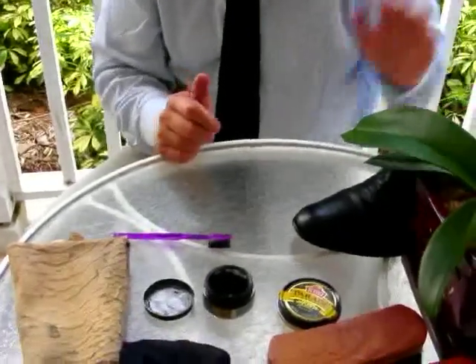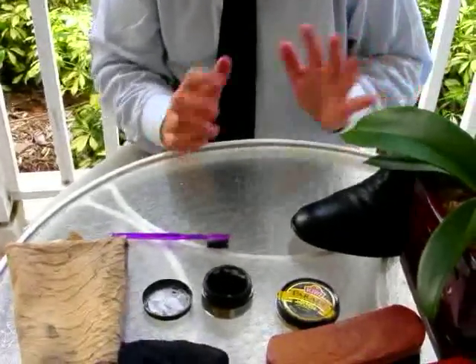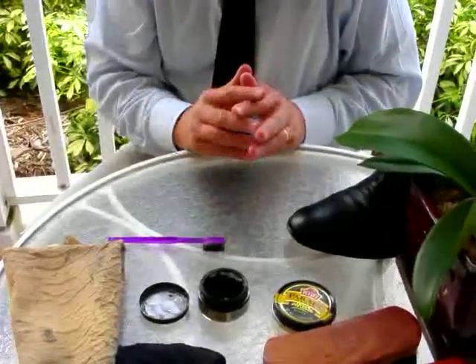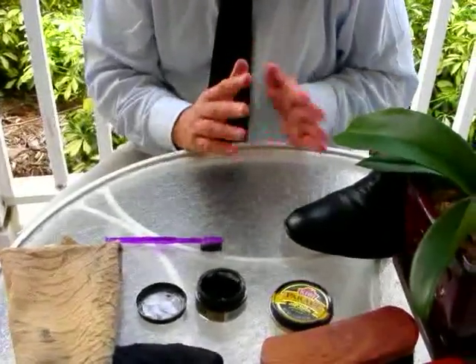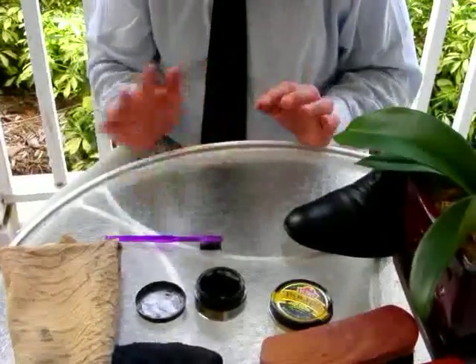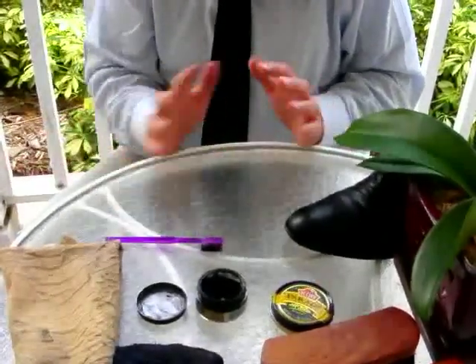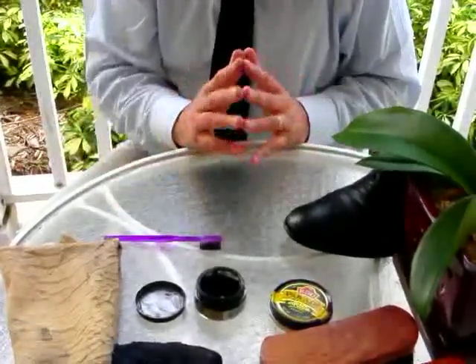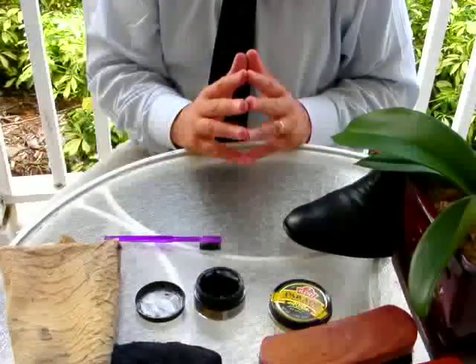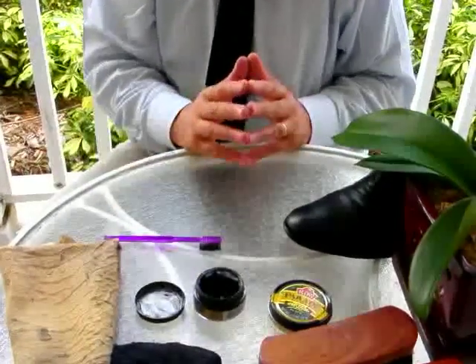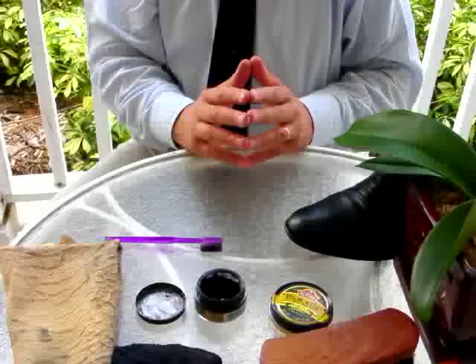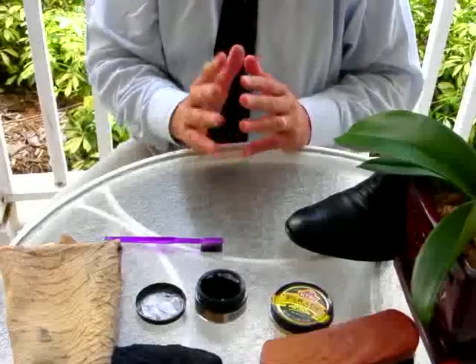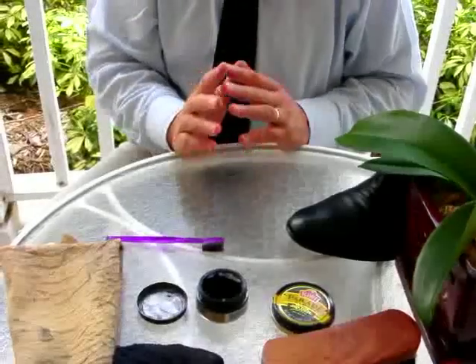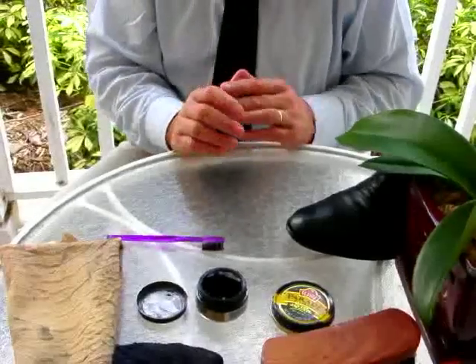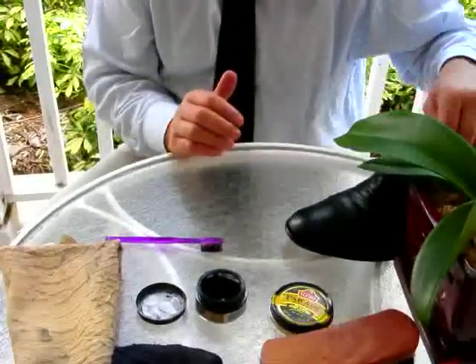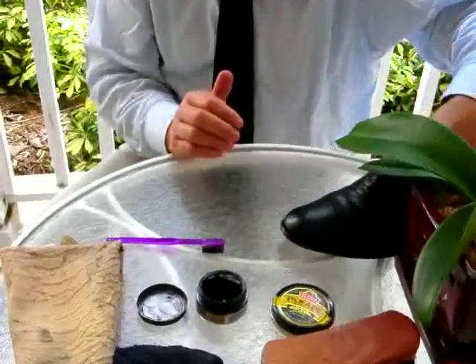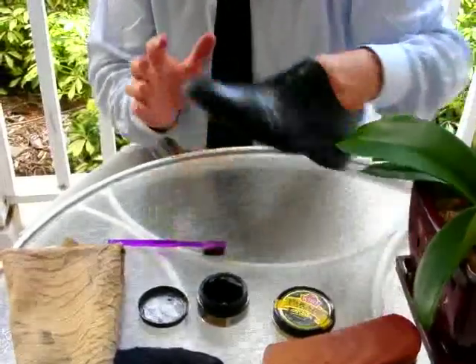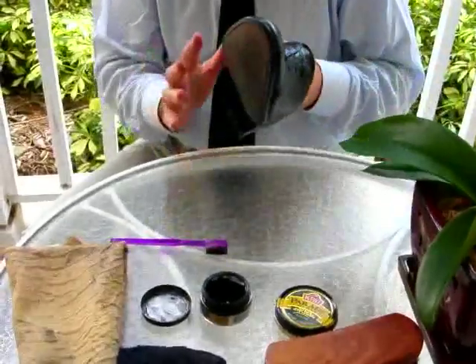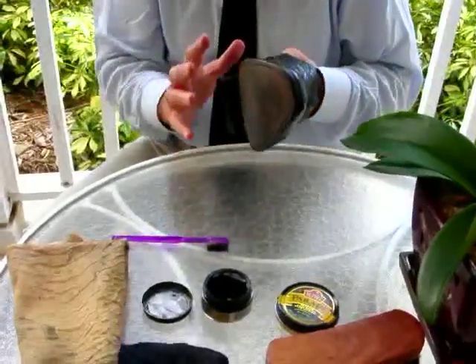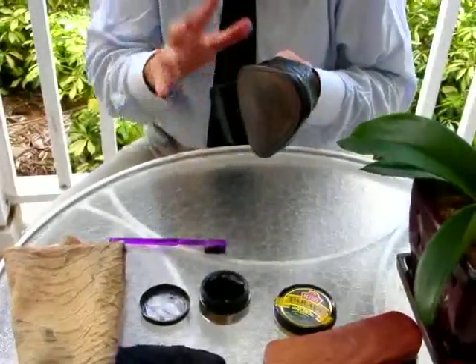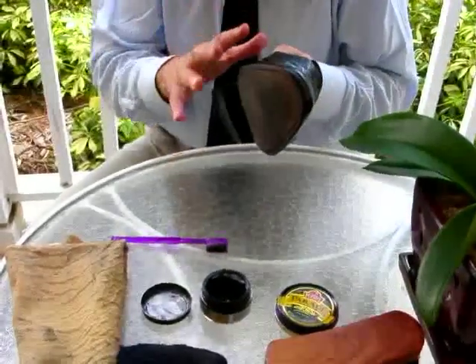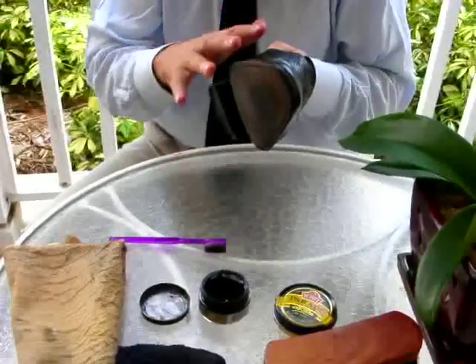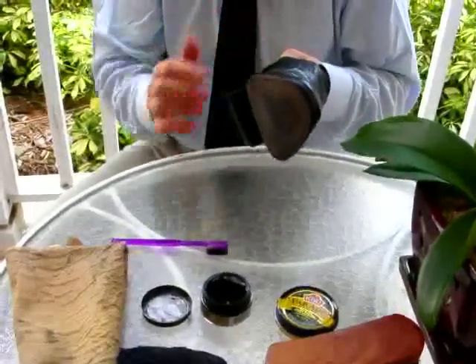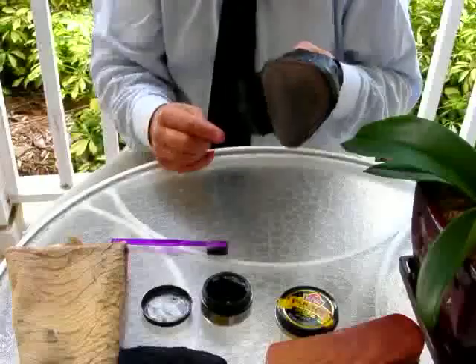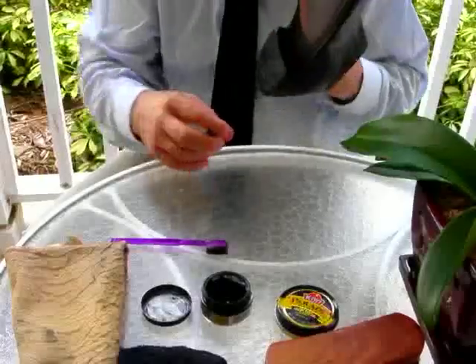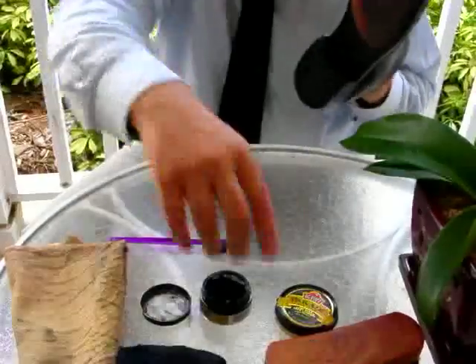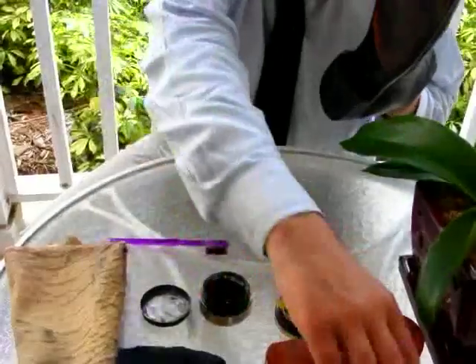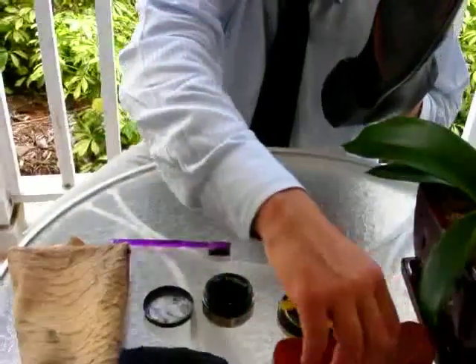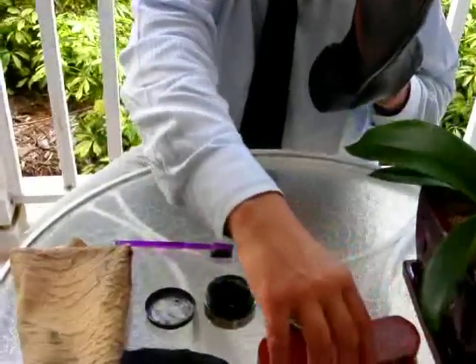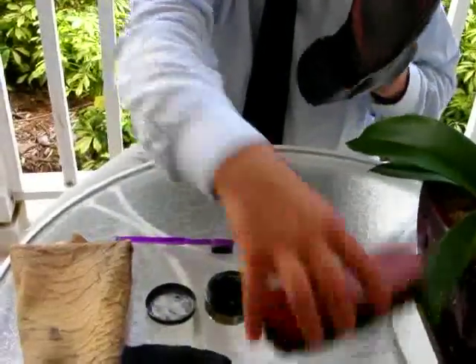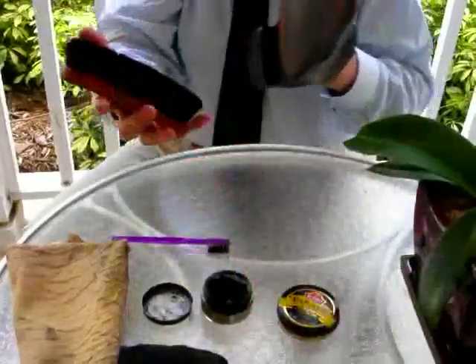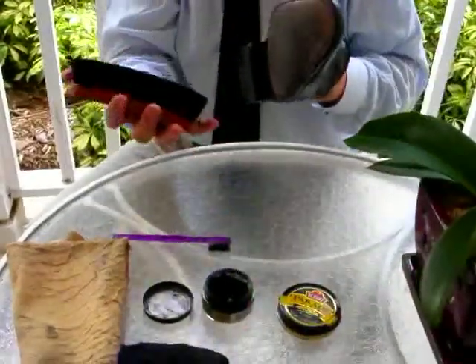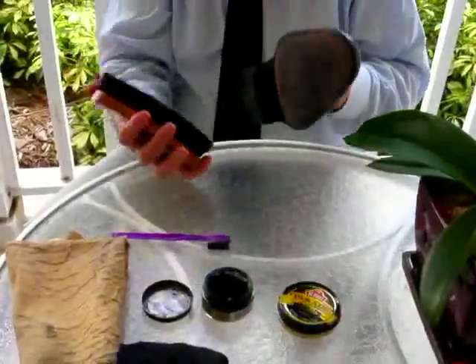One puts that shoe down and works on the second one, and by the time the second one is done the polish would have had time to soak into the leather sufficiently. So the next step is to polish it off.